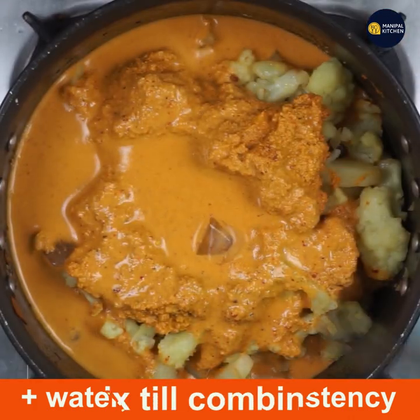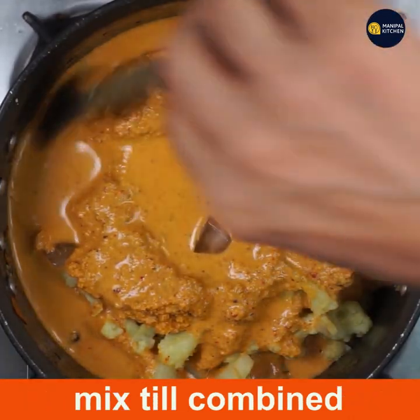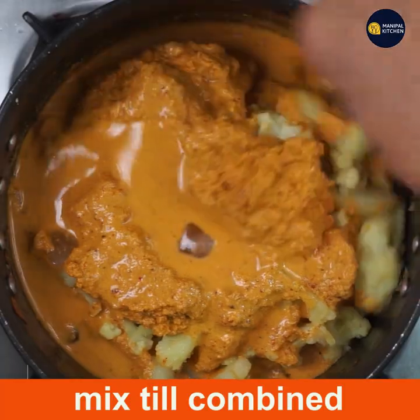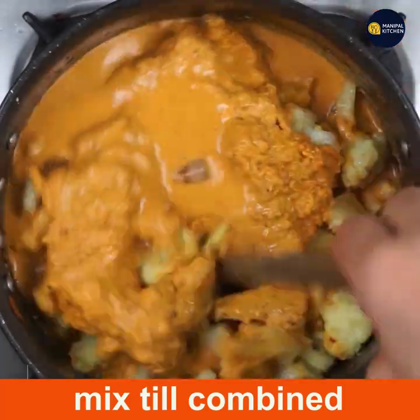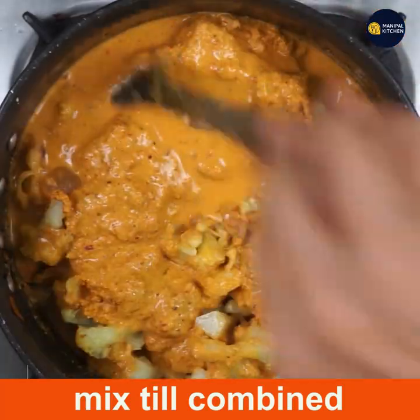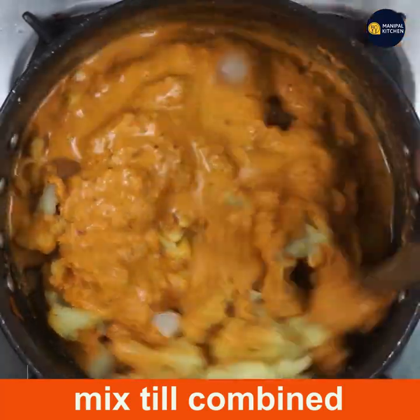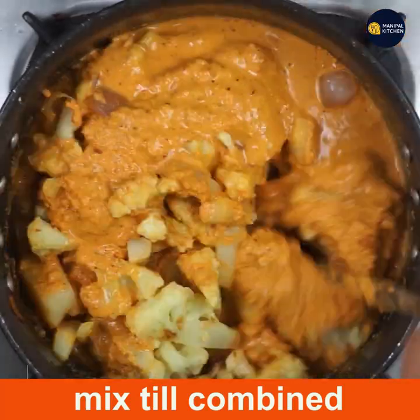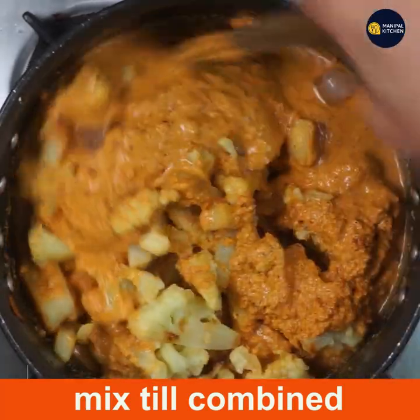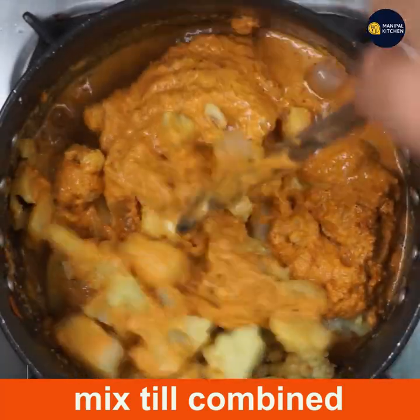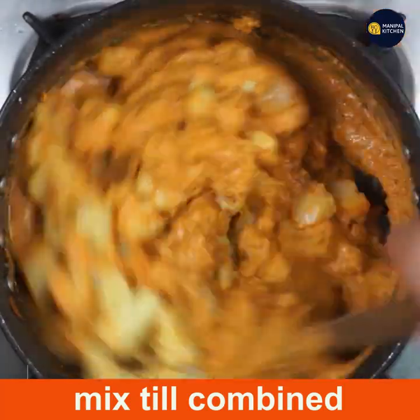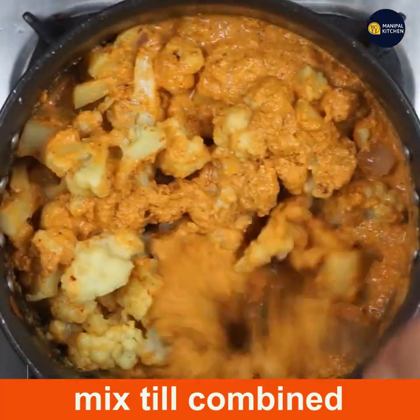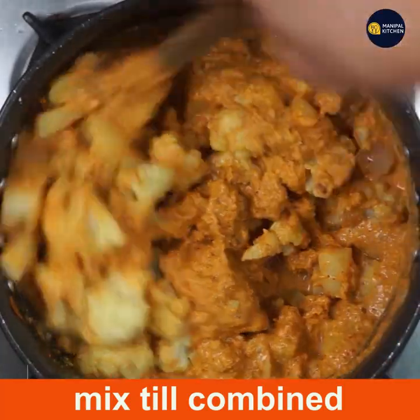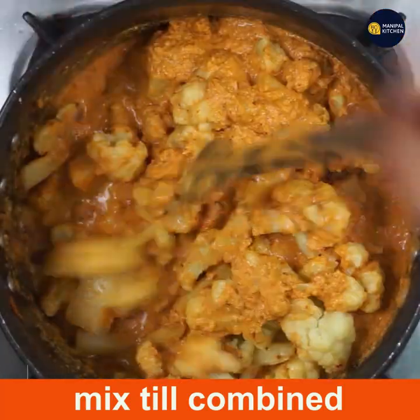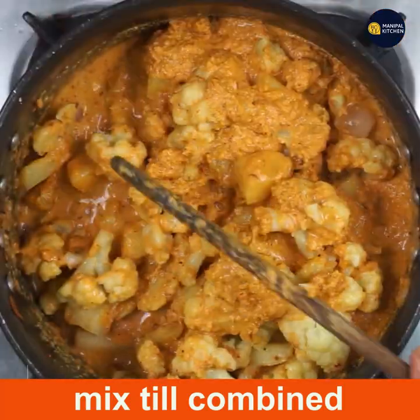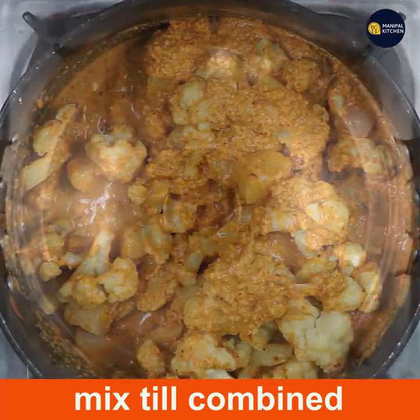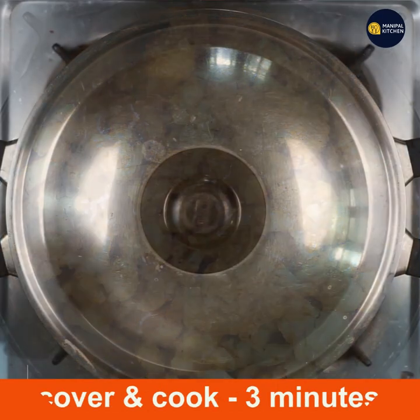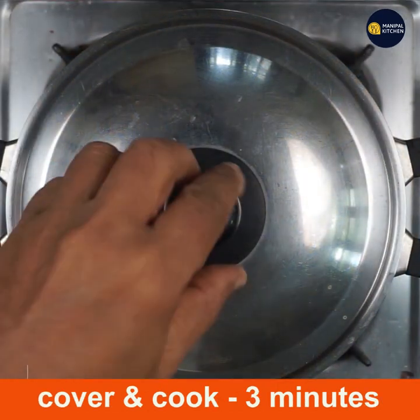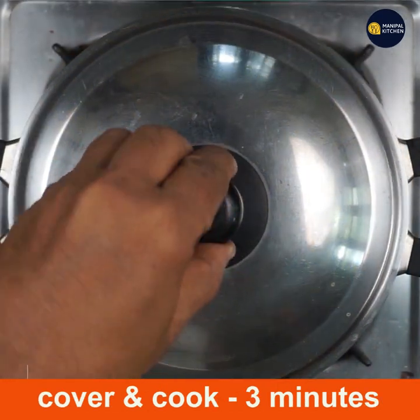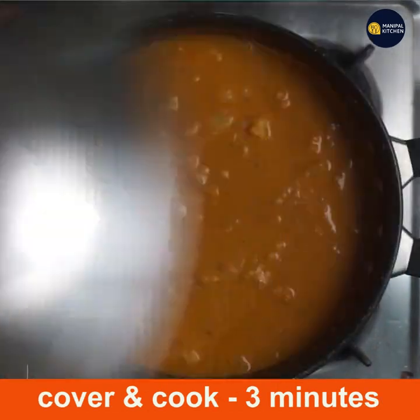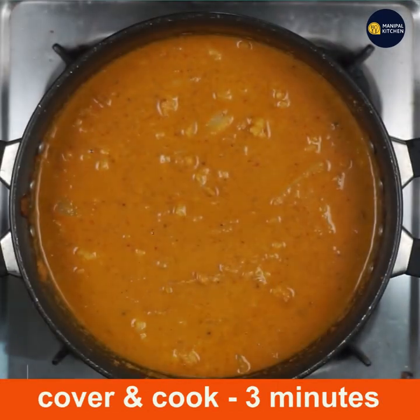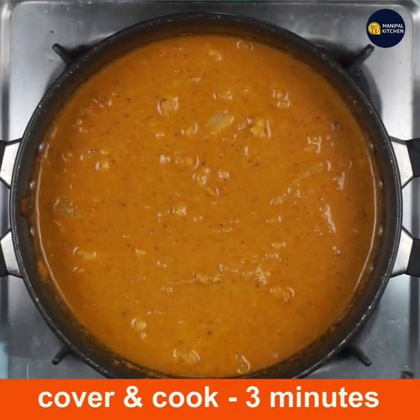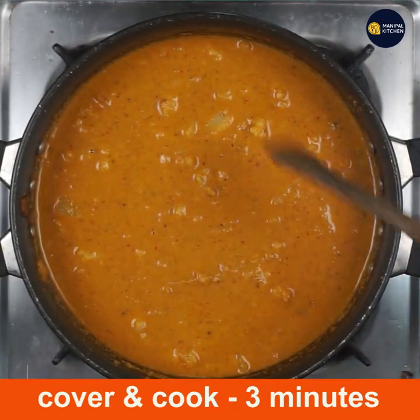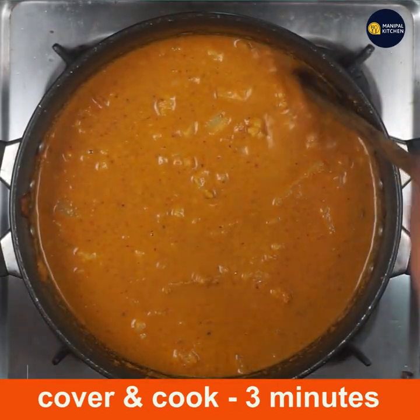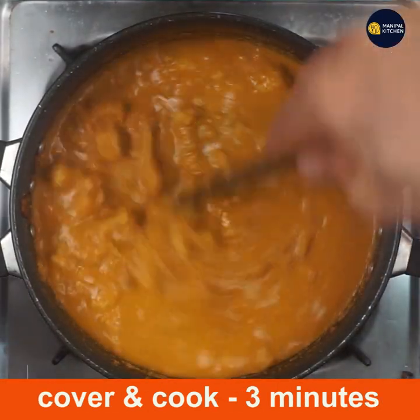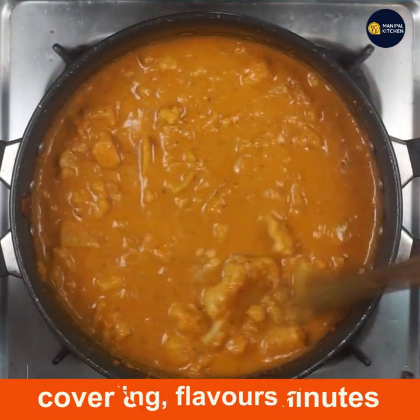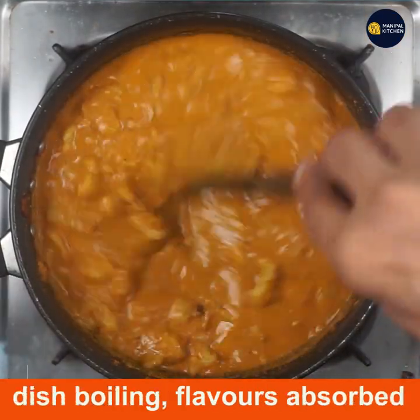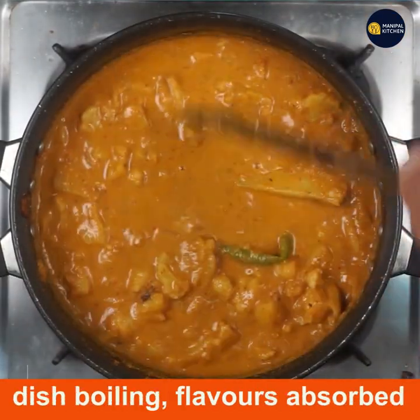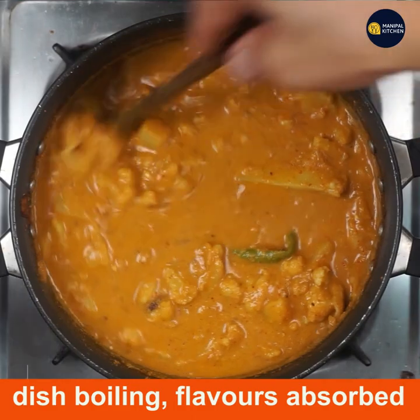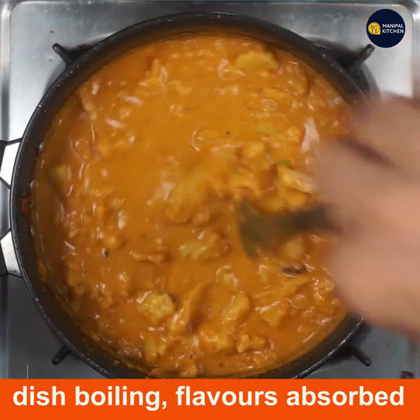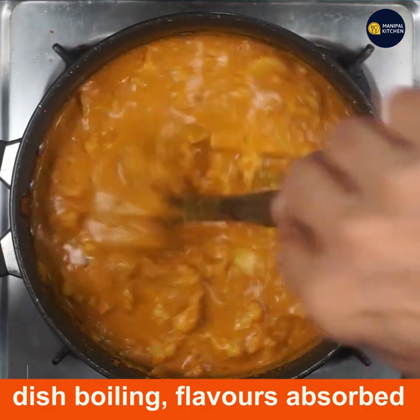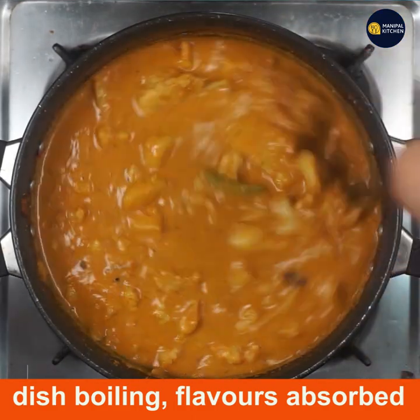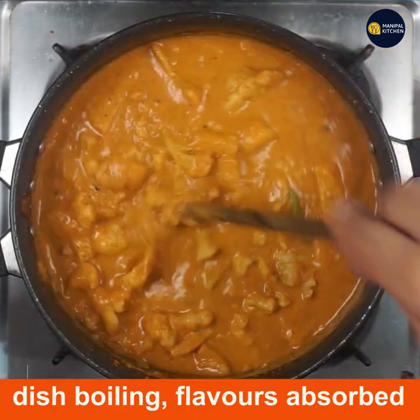You can adjust the consistency. Mix it in a little bit and cook it a little bit more to get it right.